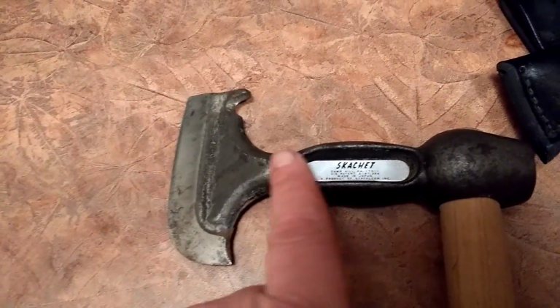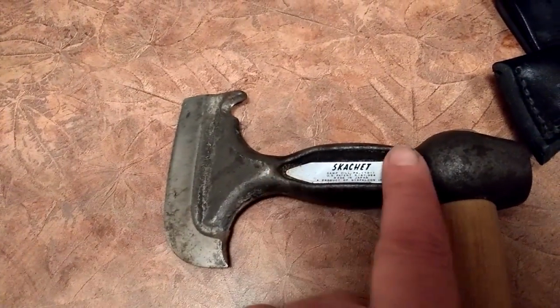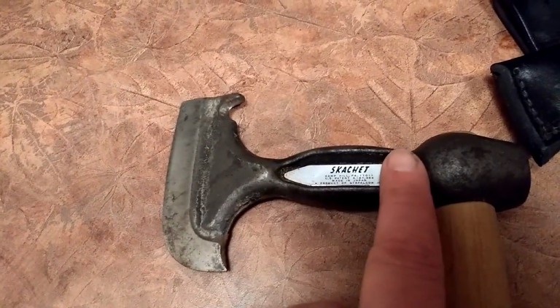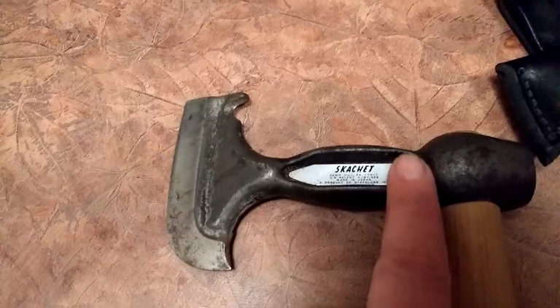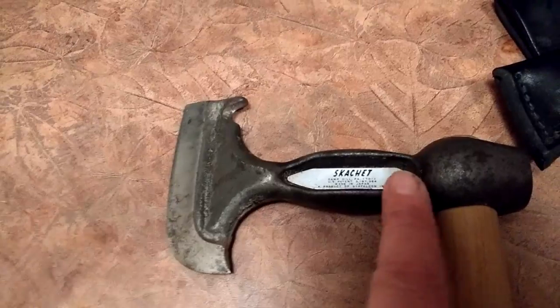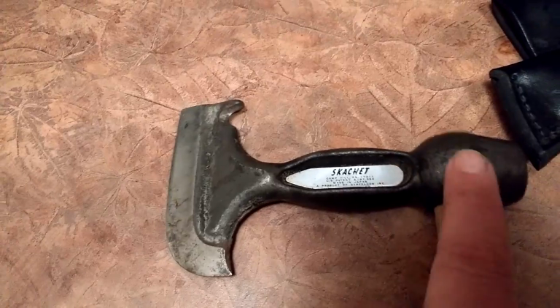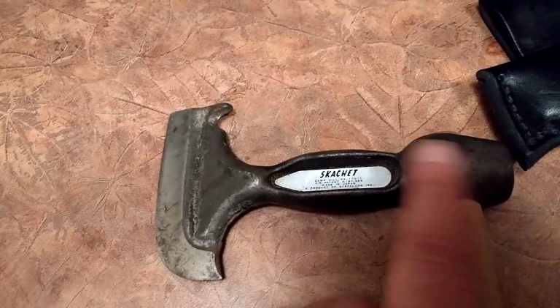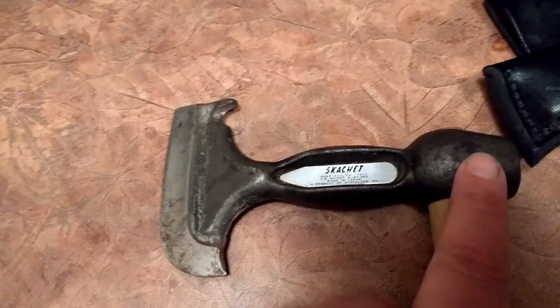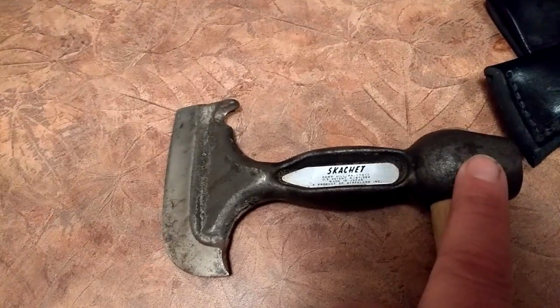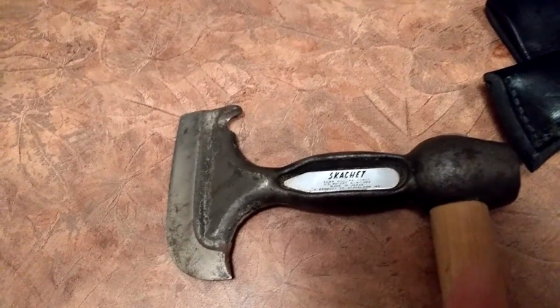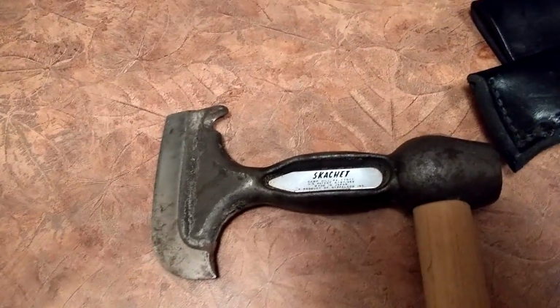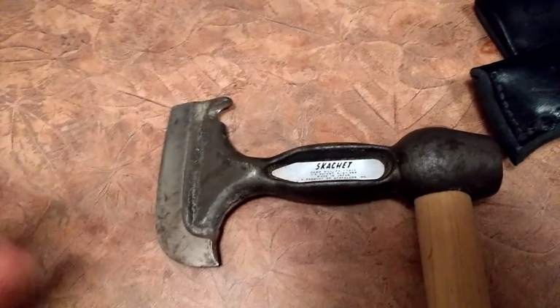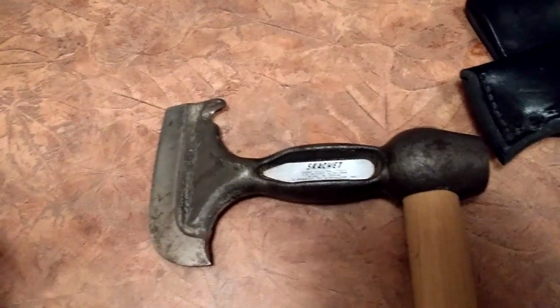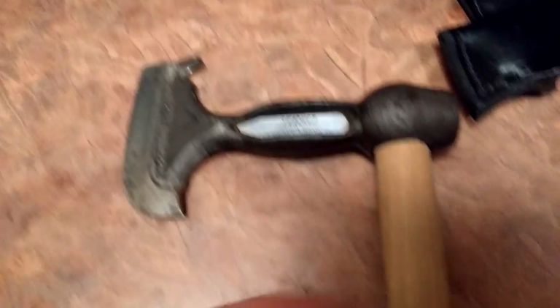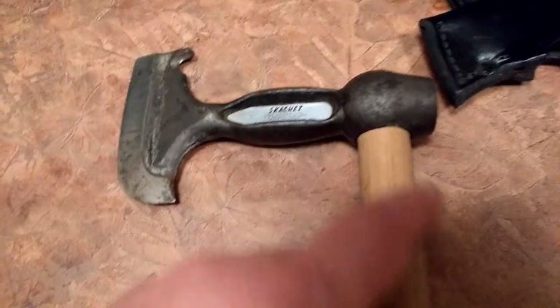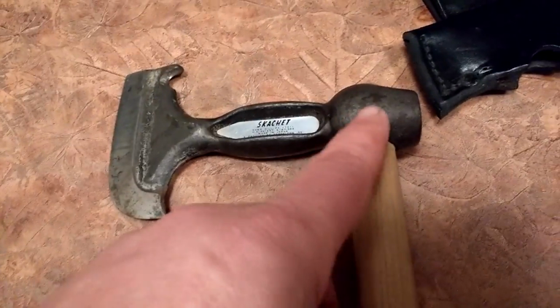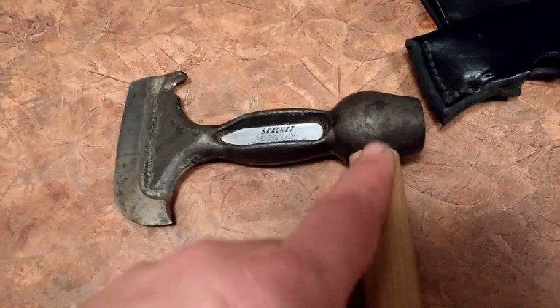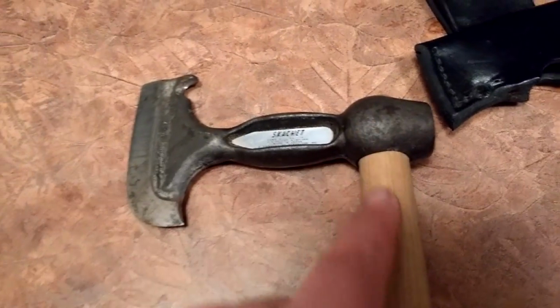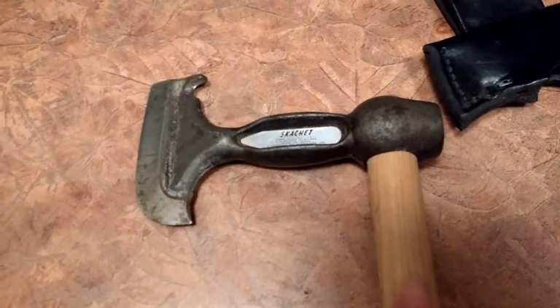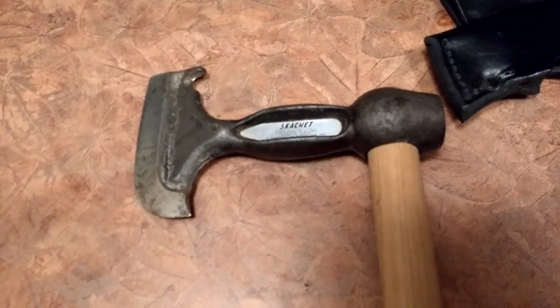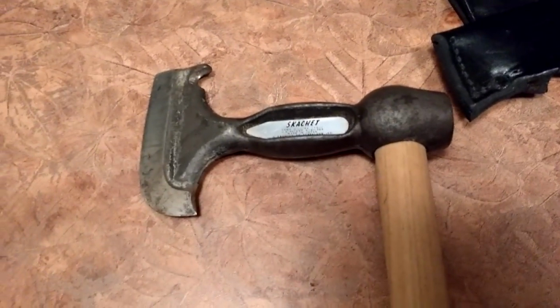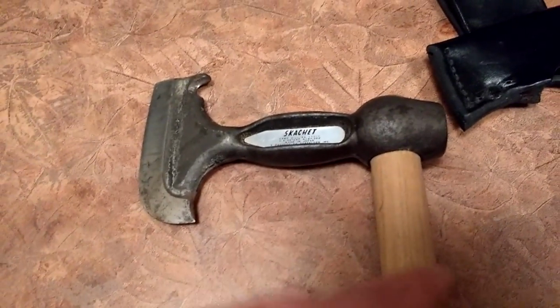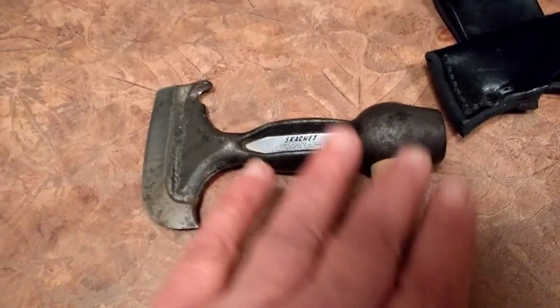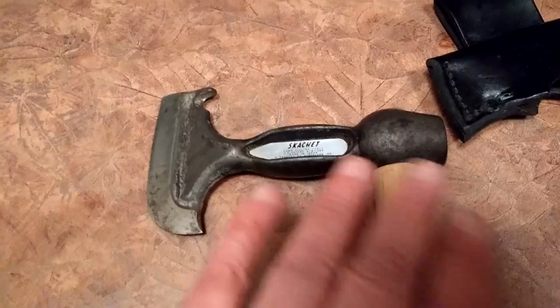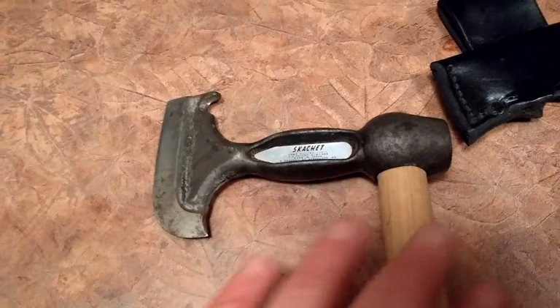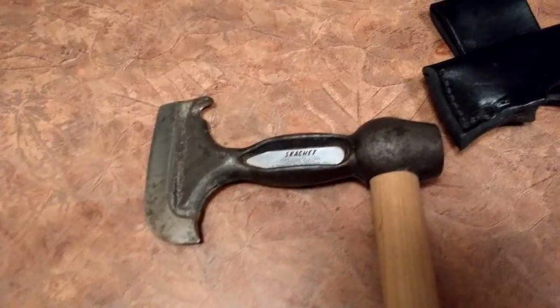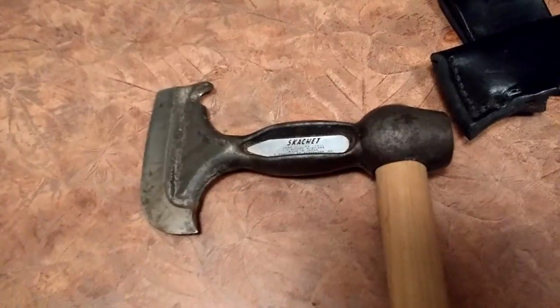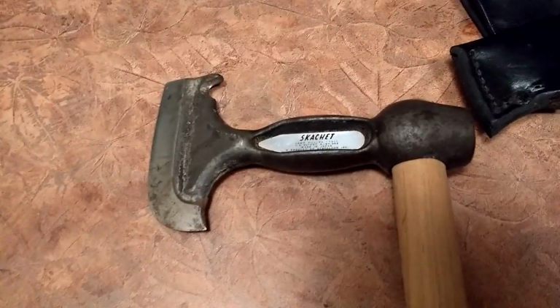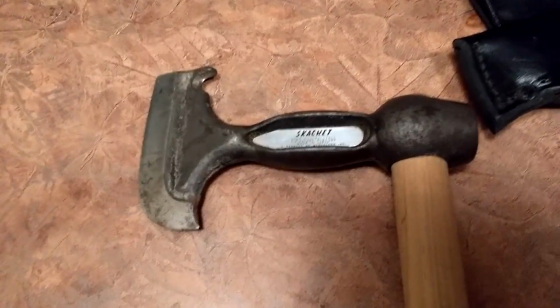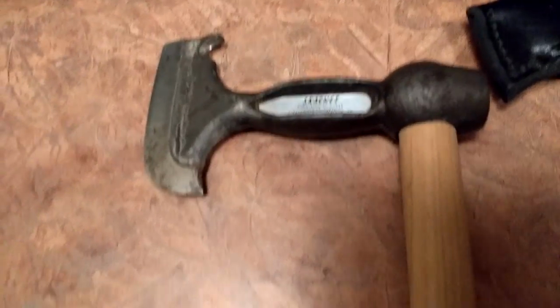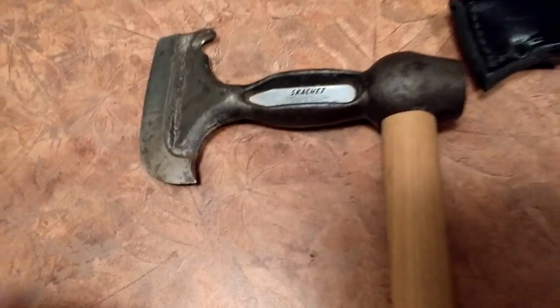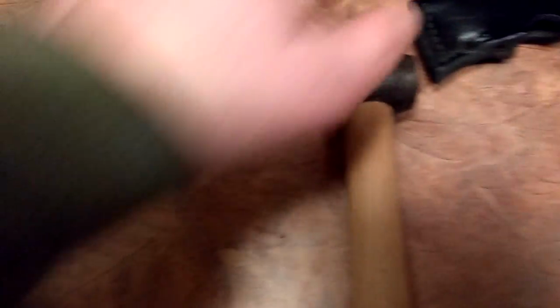That's a nice big handle in there where you can hold it by the pommel, and then you whittle your own handle when you go. So you don't have to carry a handle with you when you take it in the woods.